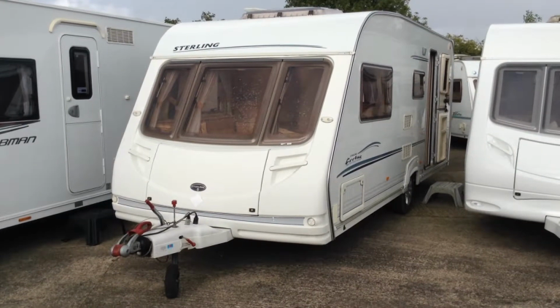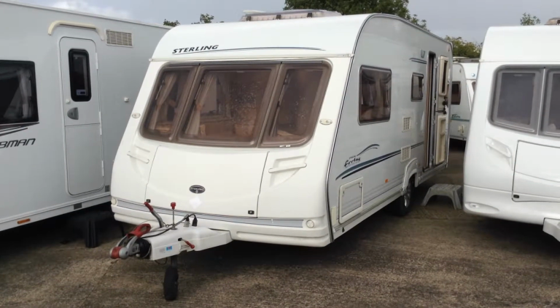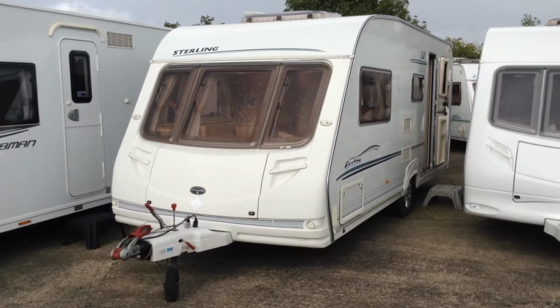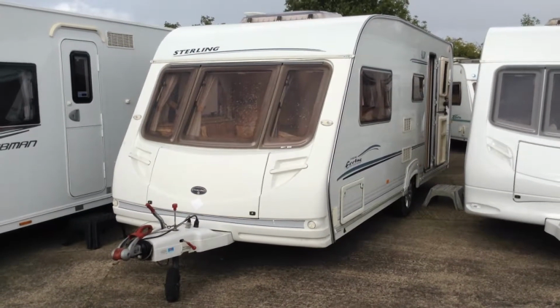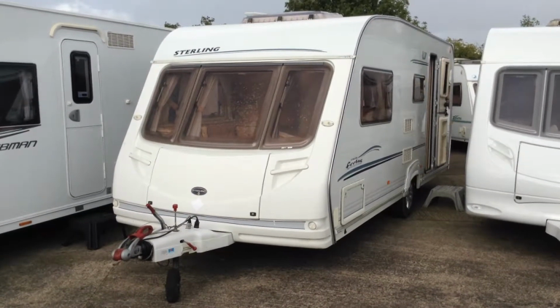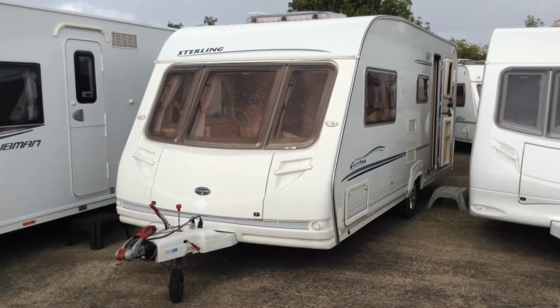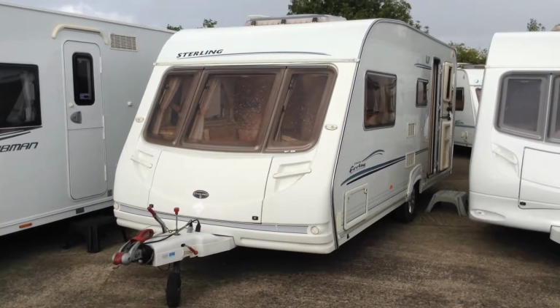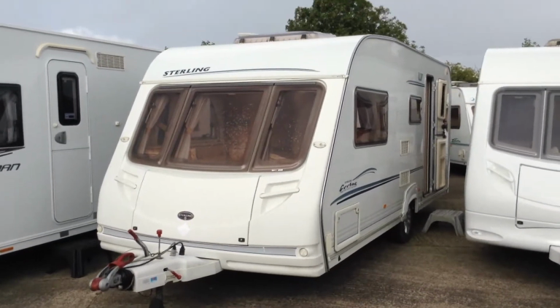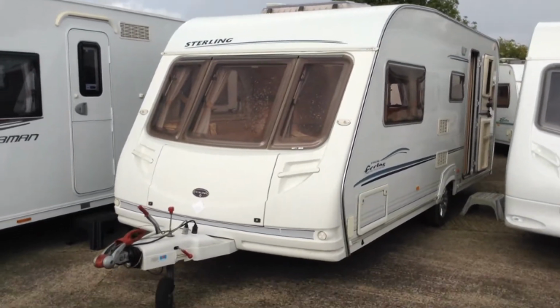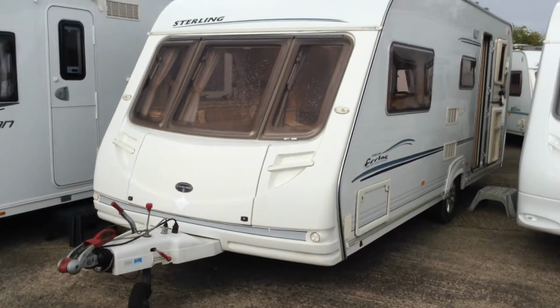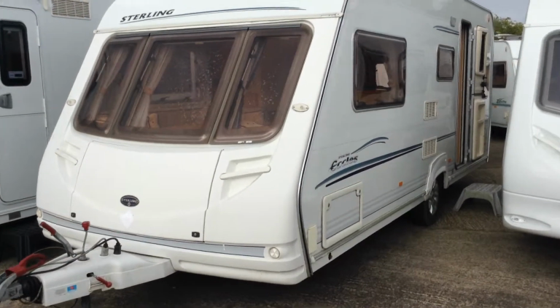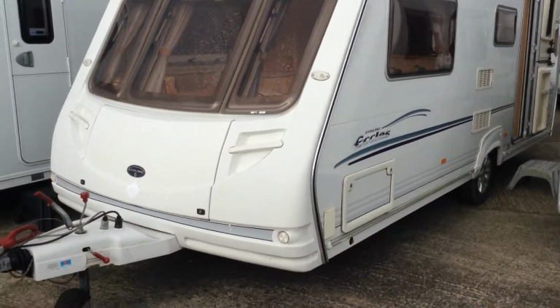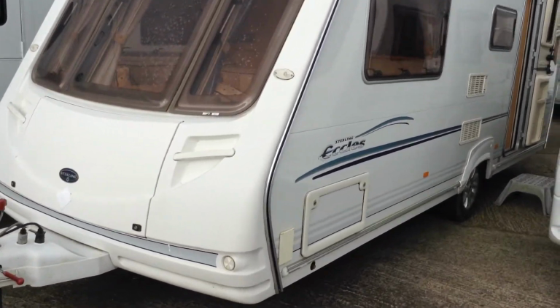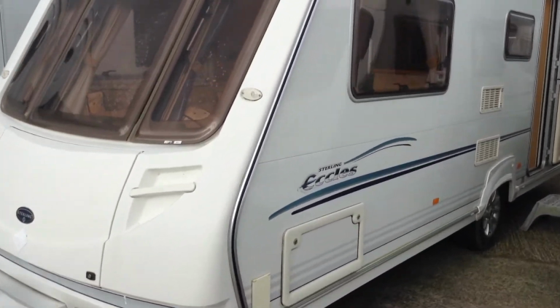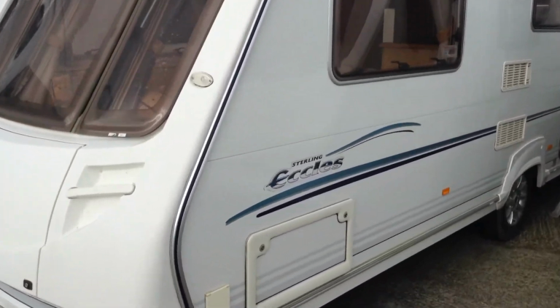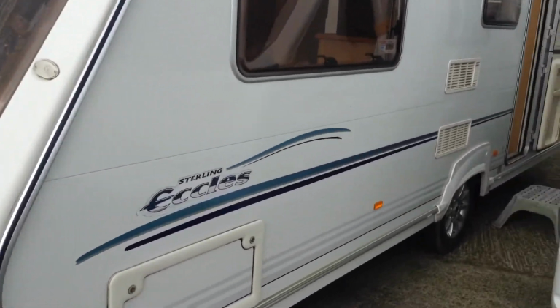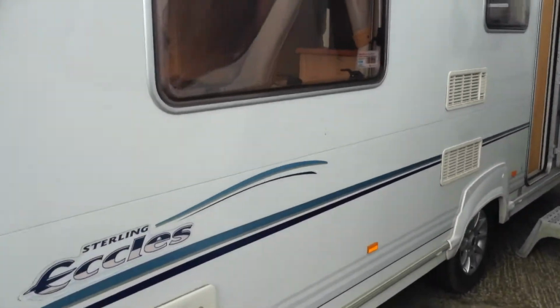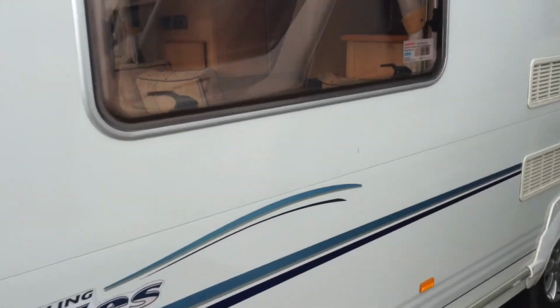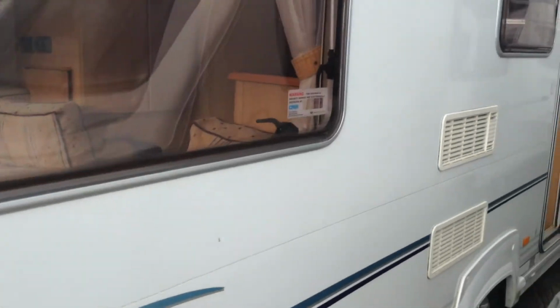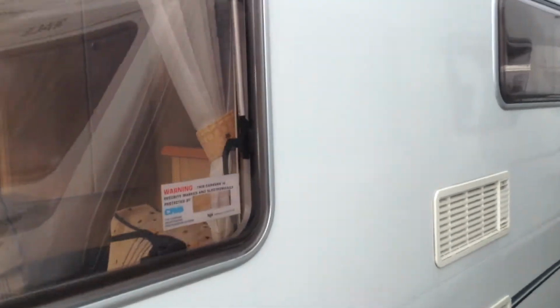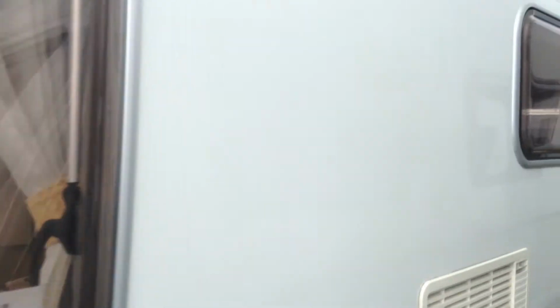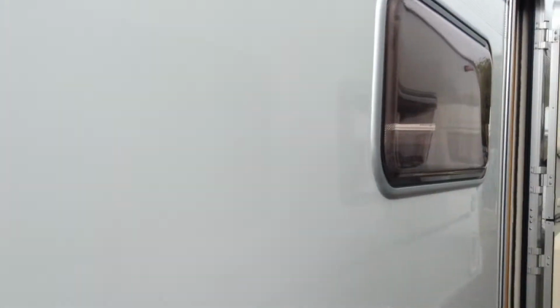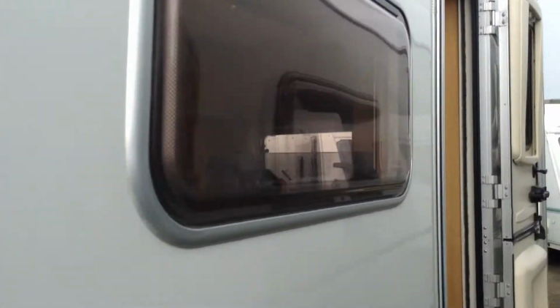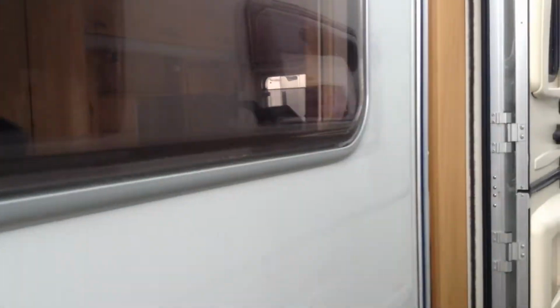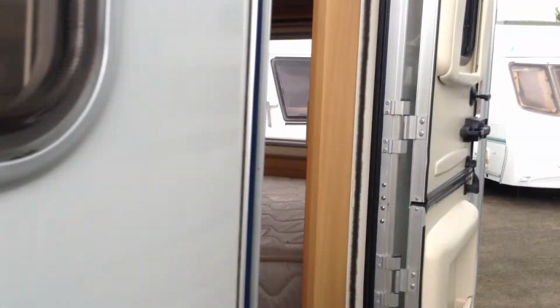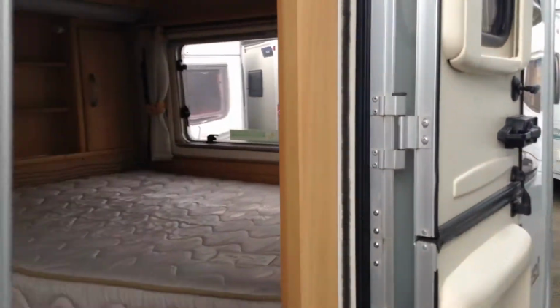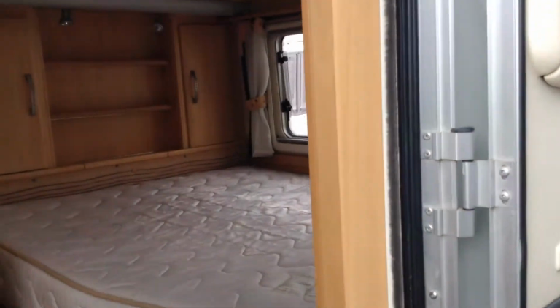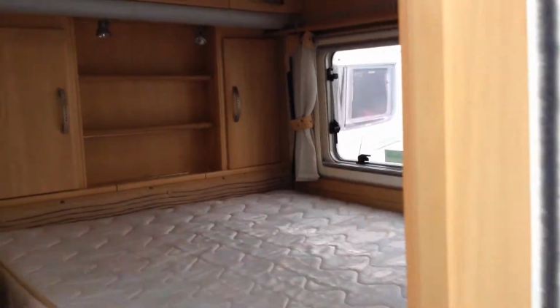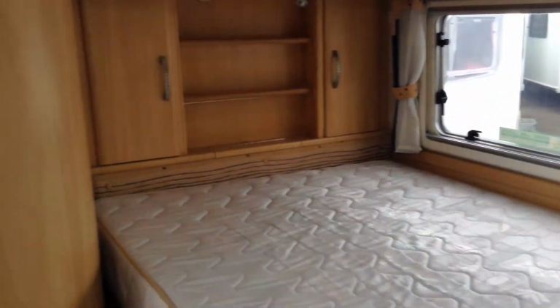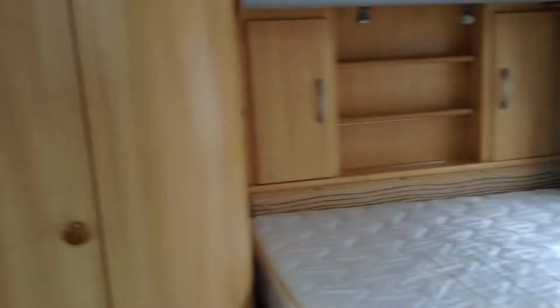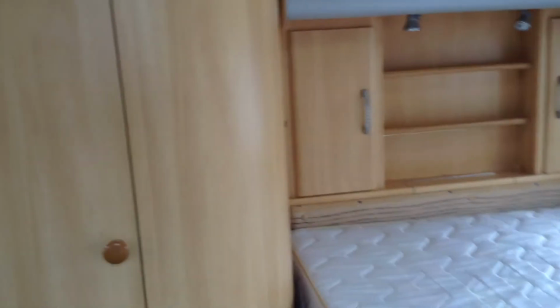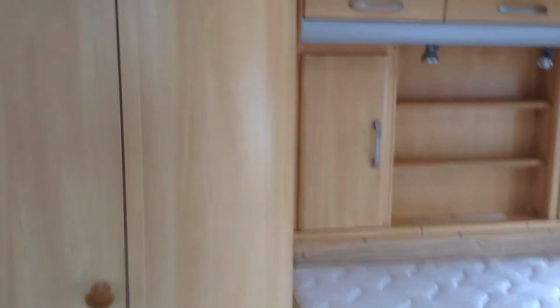It's a great fixed bed caravan and it's great price too. It comes with a gas barbecue point if you like your outdoor cooking. You've got a storage locker, alloy wheels, and a split entrance door, which means you can have it half open and half closed.